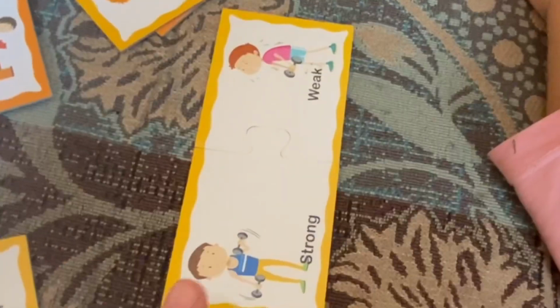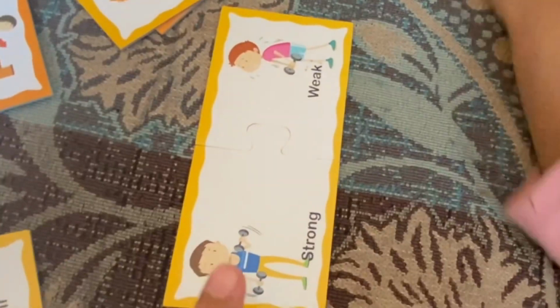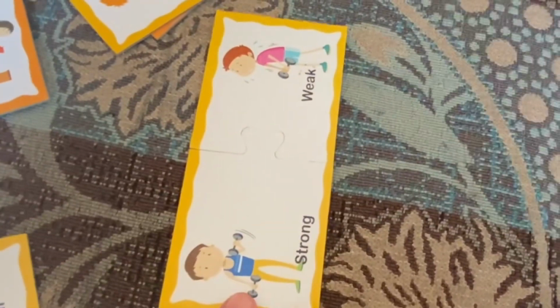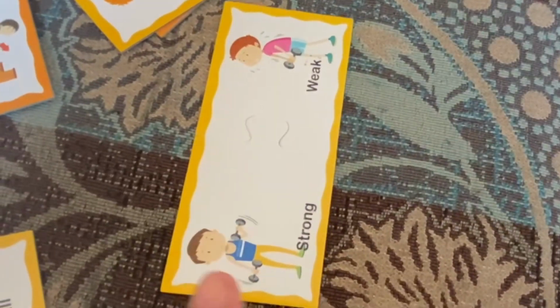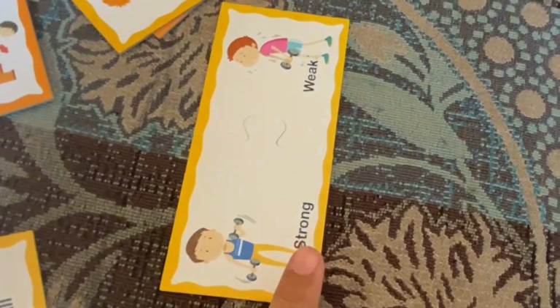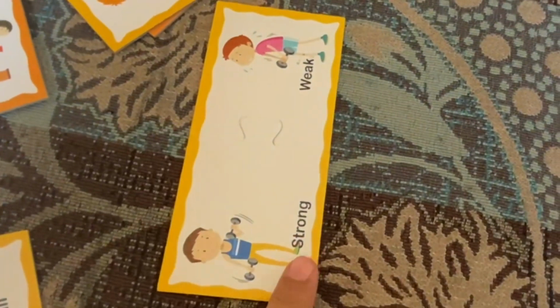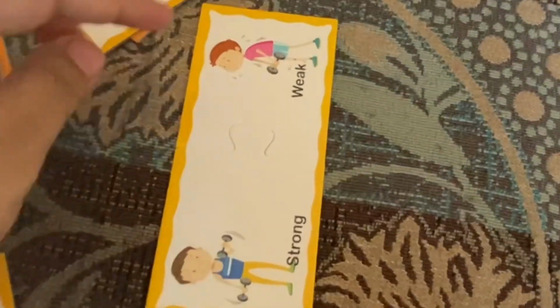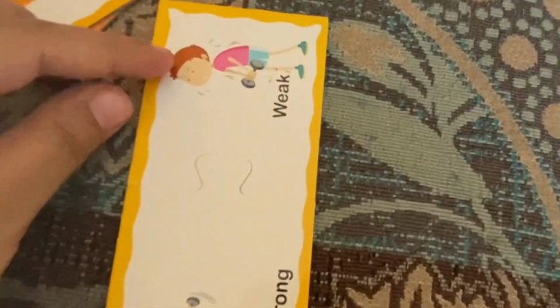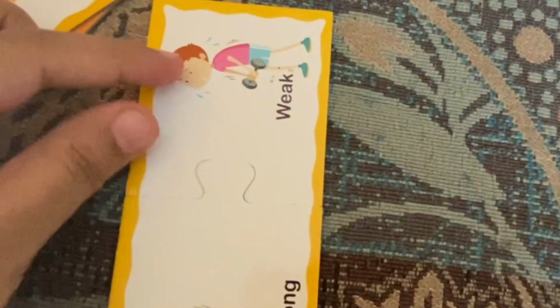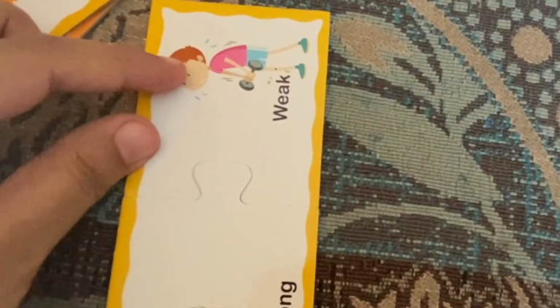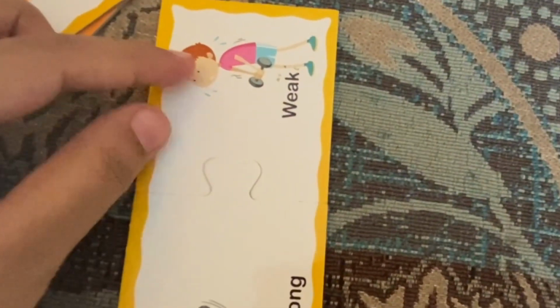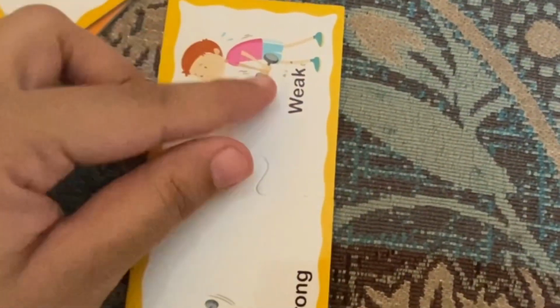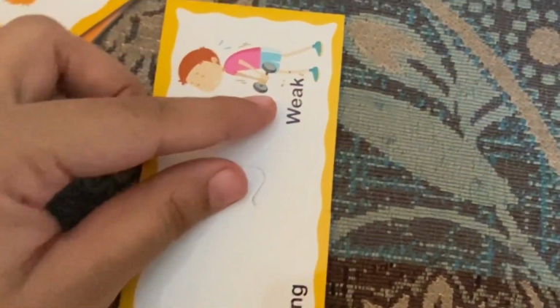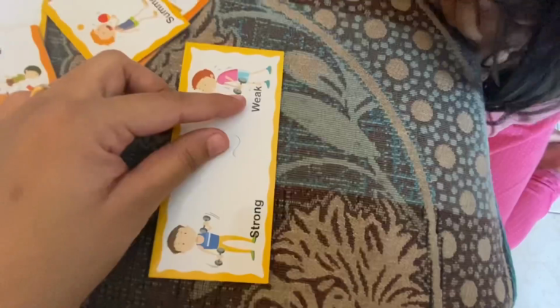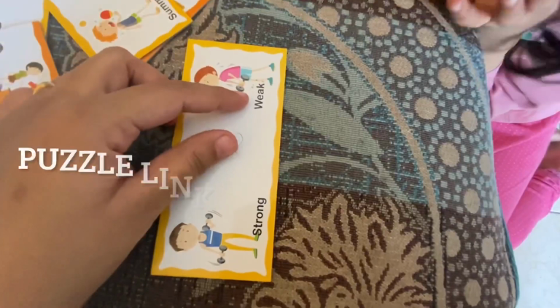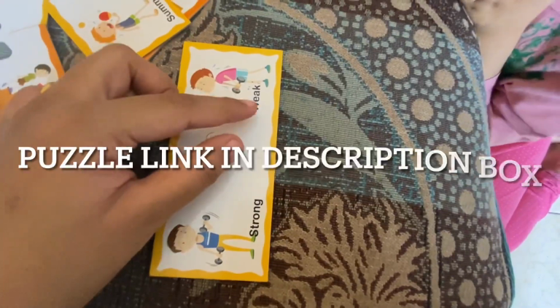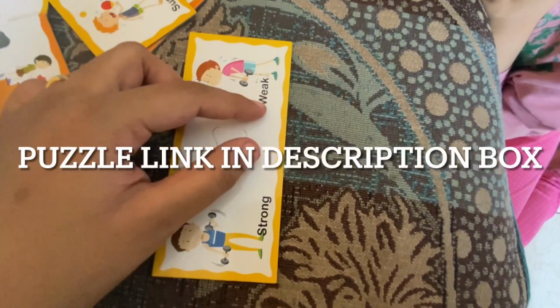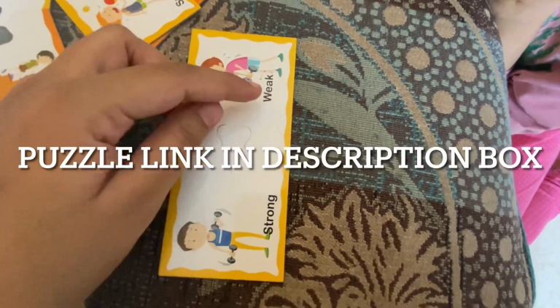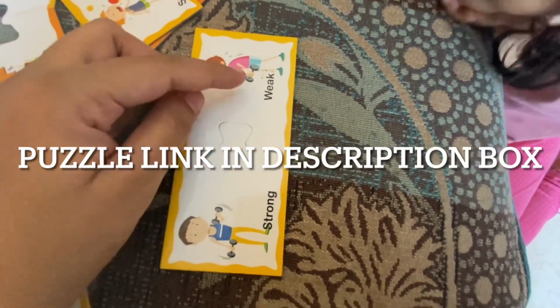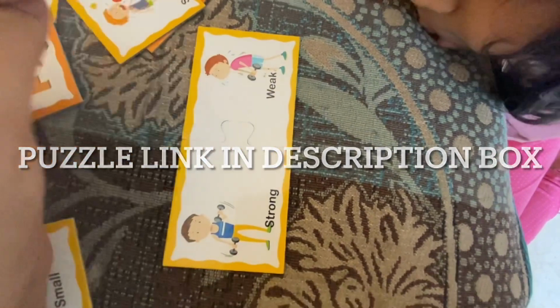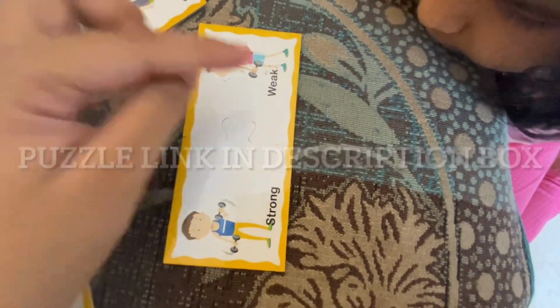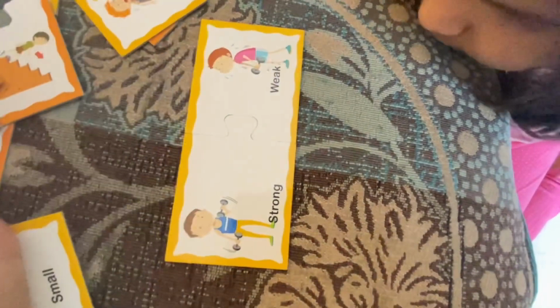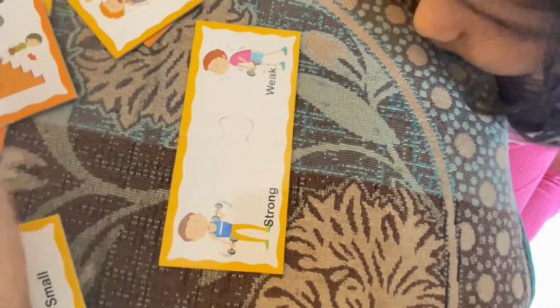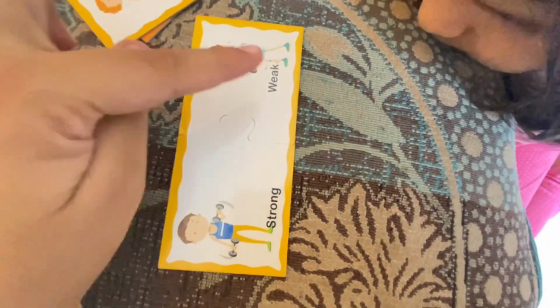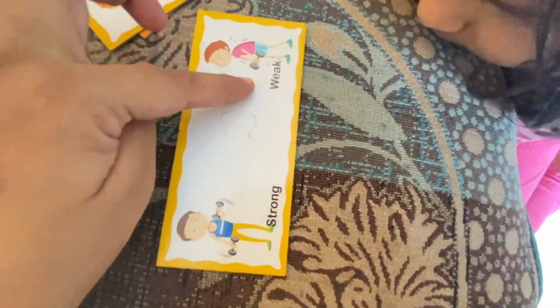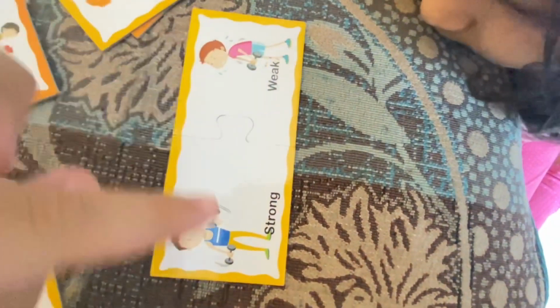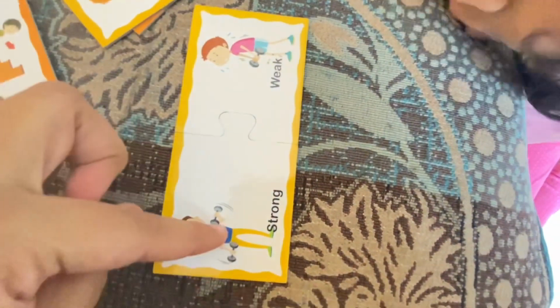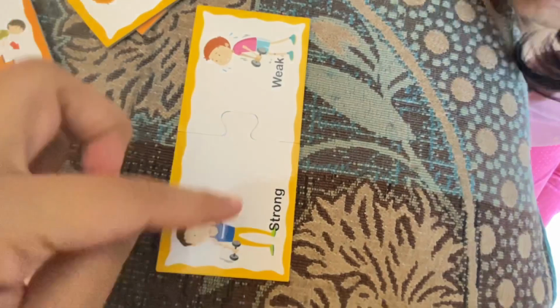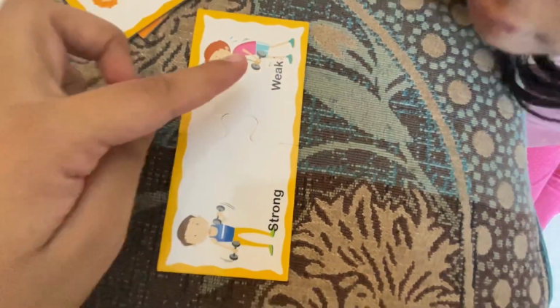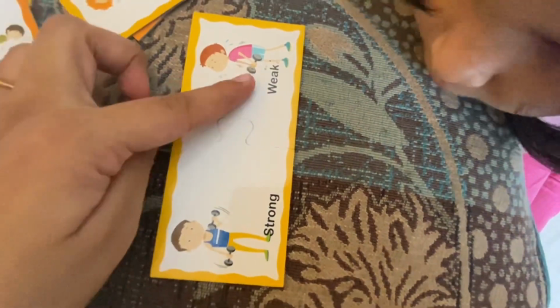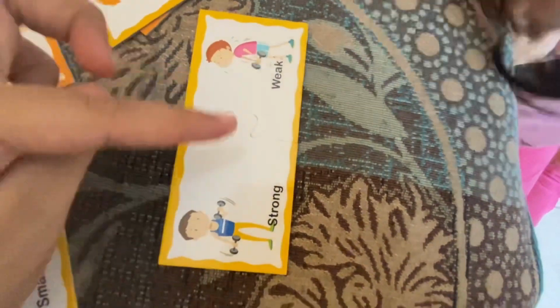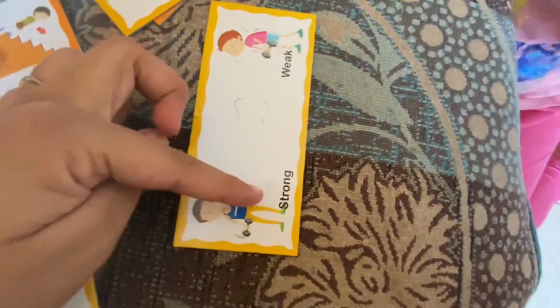He is holding two dumbbells — he is strong. But in this picture he is crying and holding only one, so he is weak; he is not able to hold even one. So he is weak. He is strong. The opposite of weak is strong.